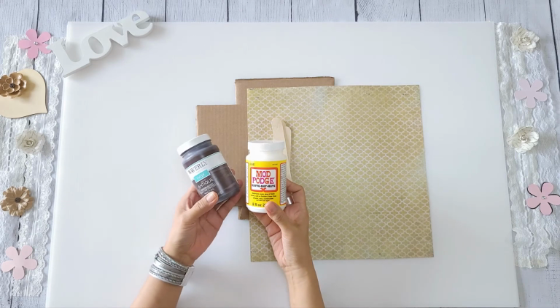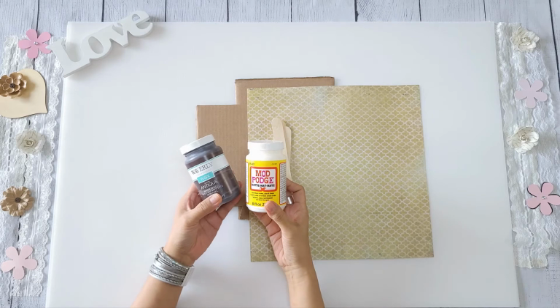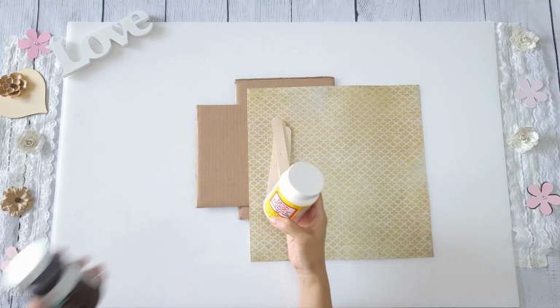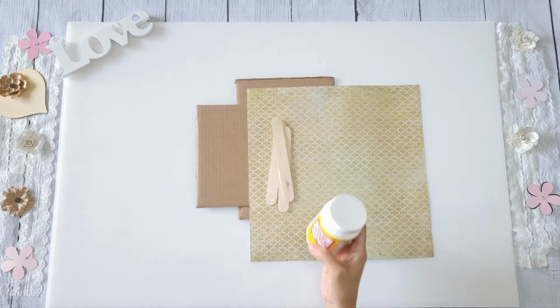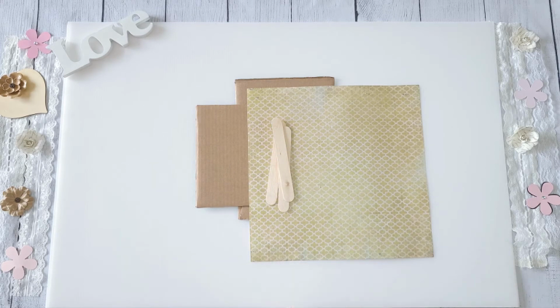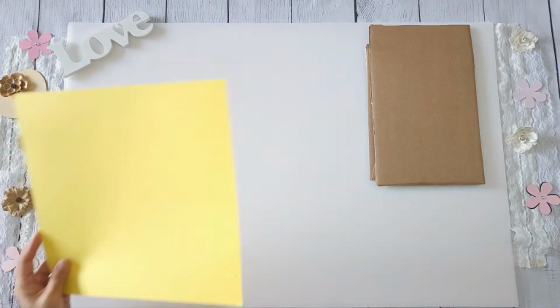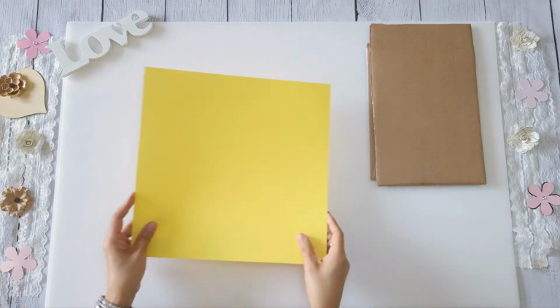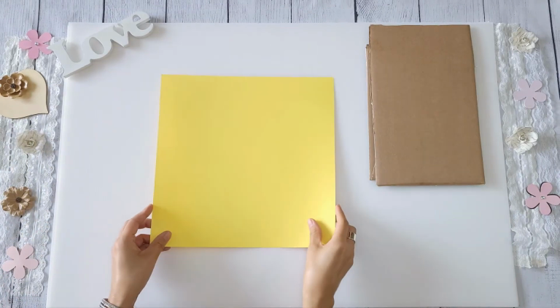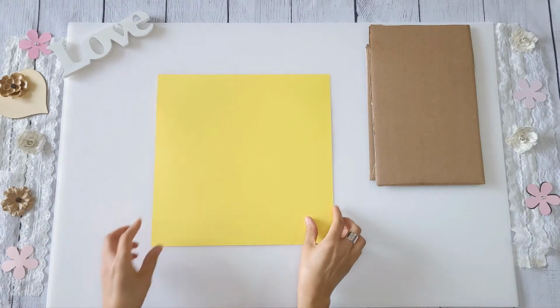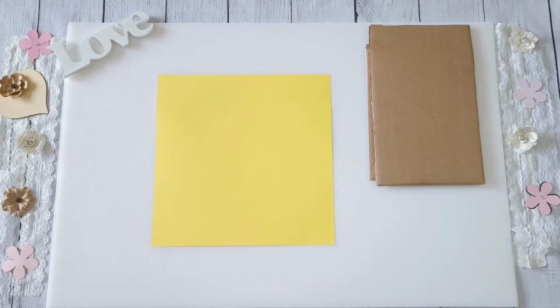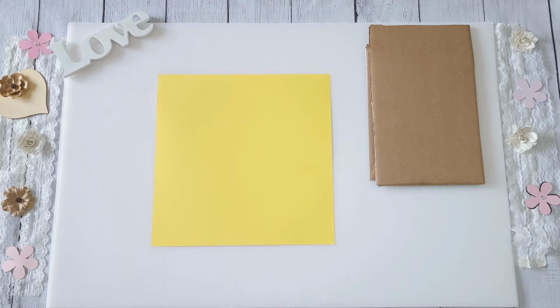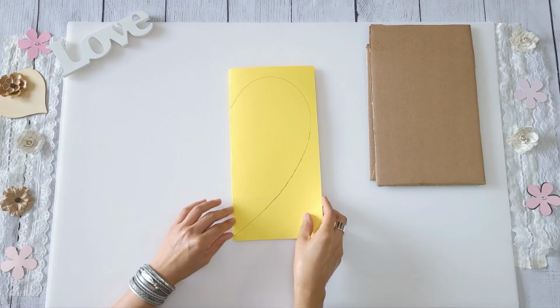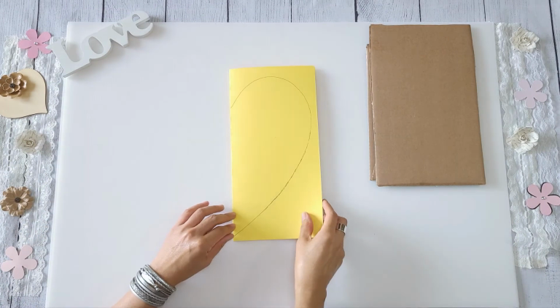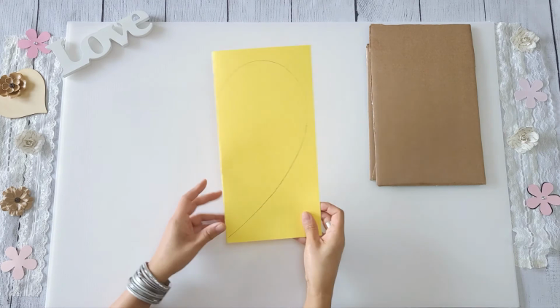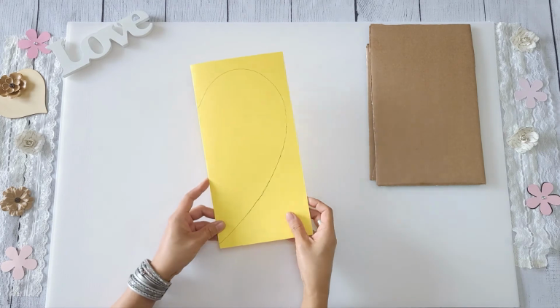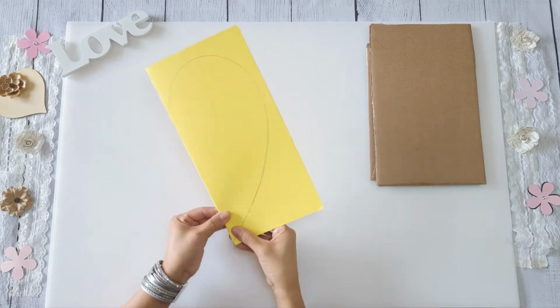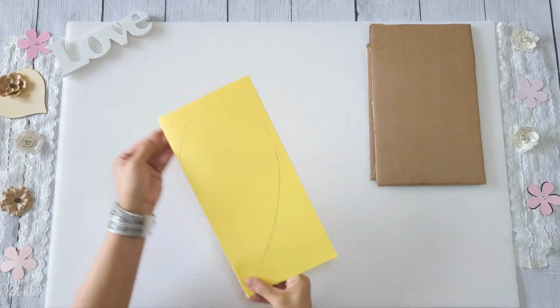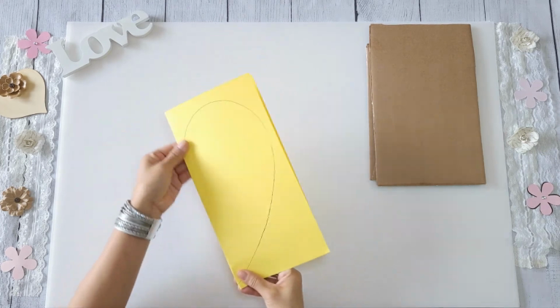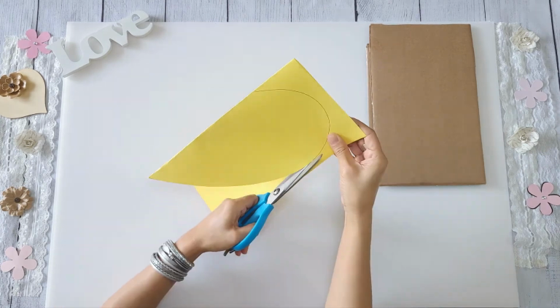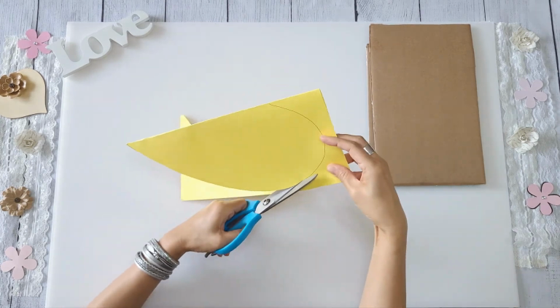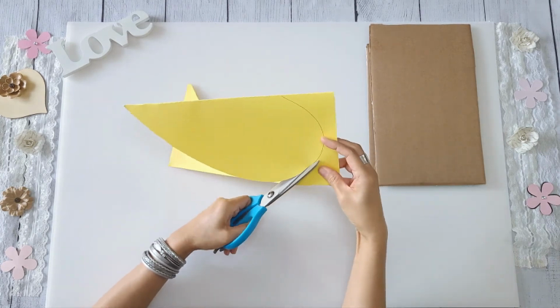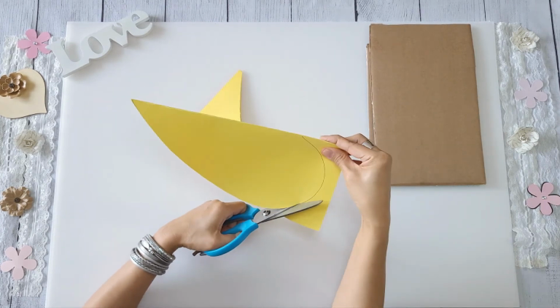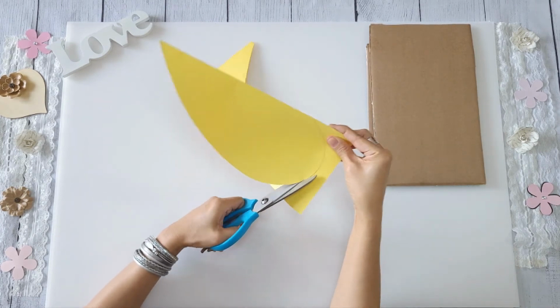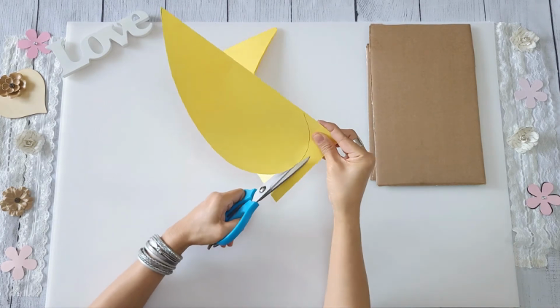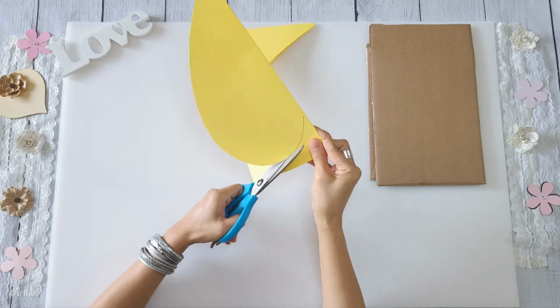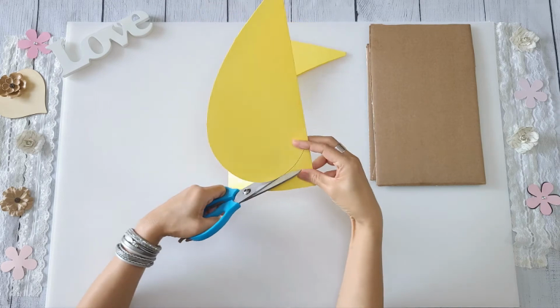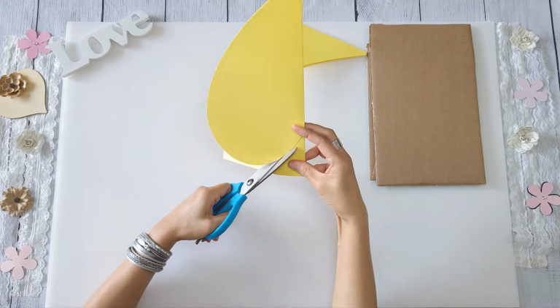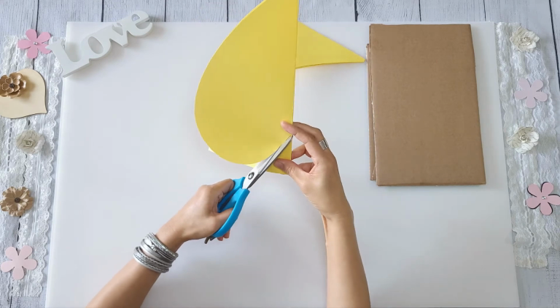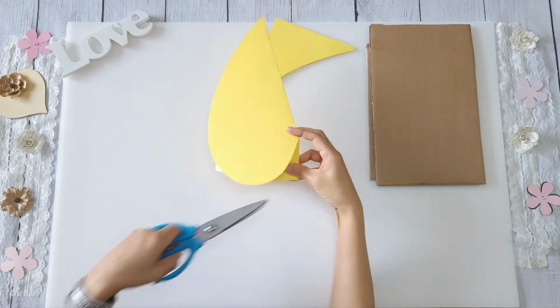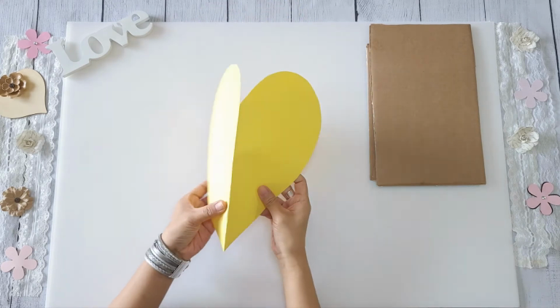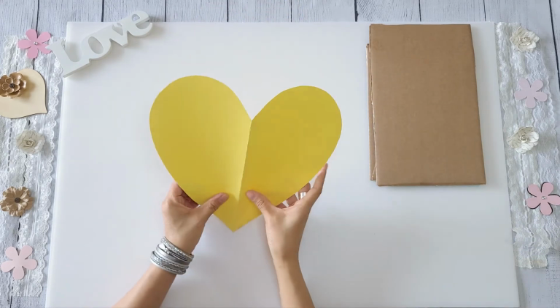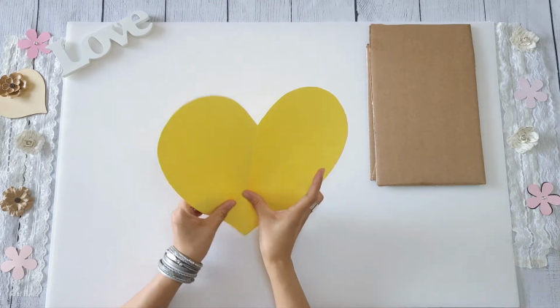First you'll need to make a stencil of a heart. To get a symmetrical heart, I always like to fold a paper in half and then draw half a heart on it — just cut it out and there is your perfect heart.